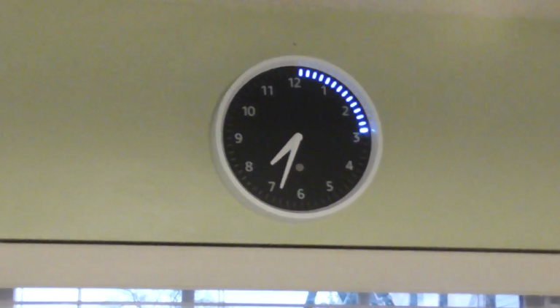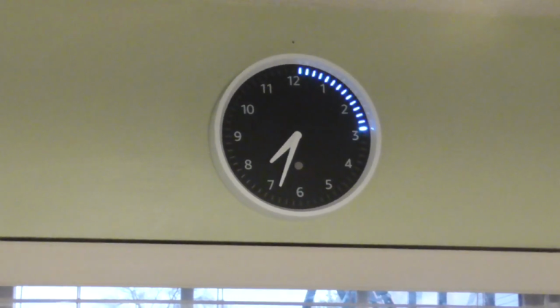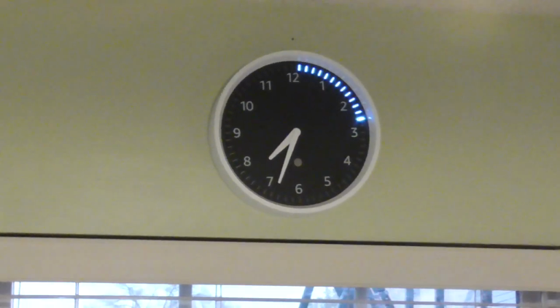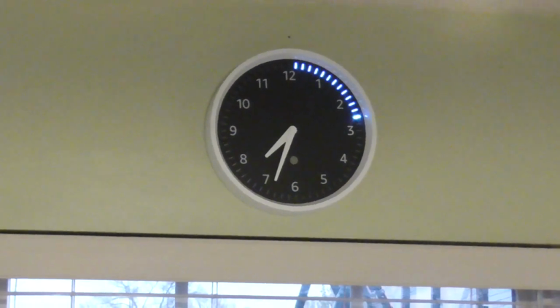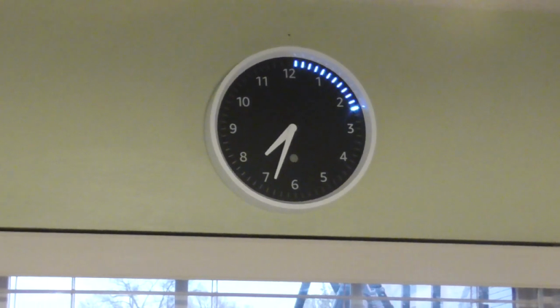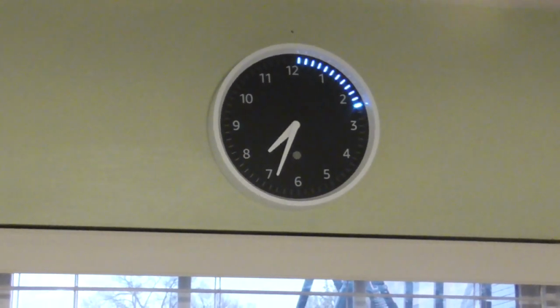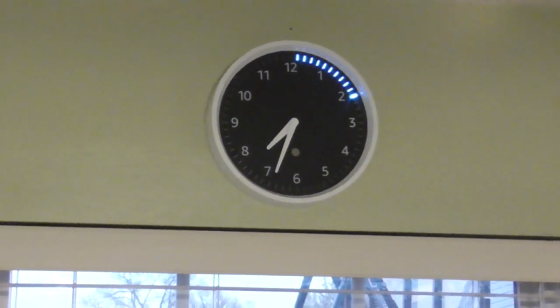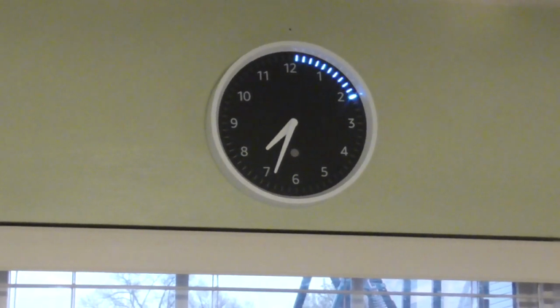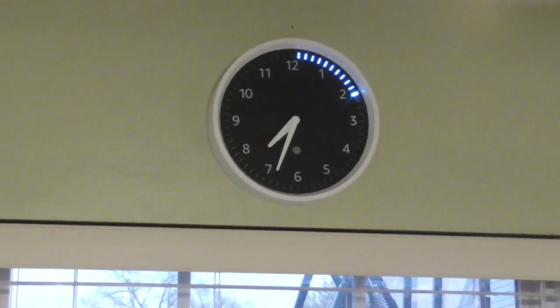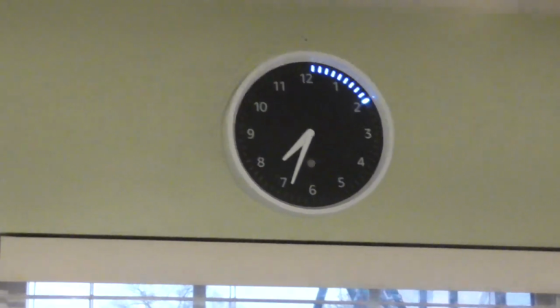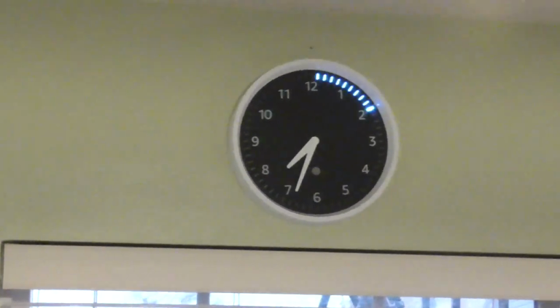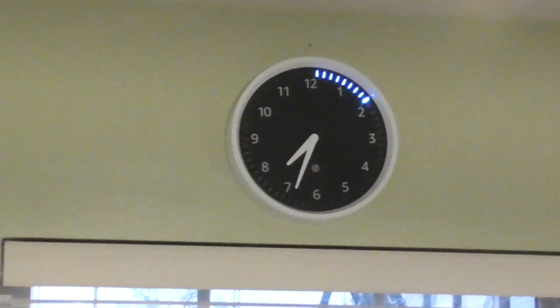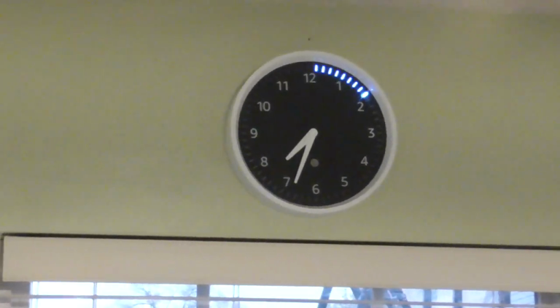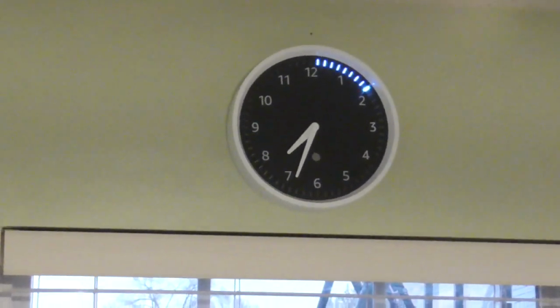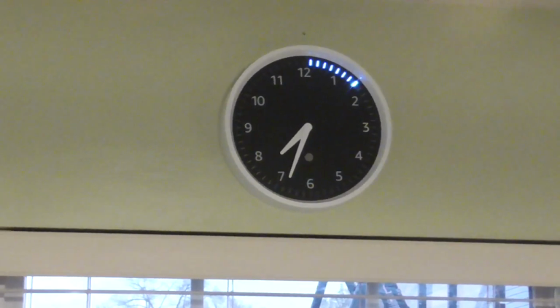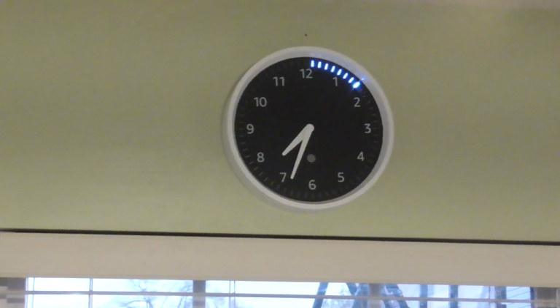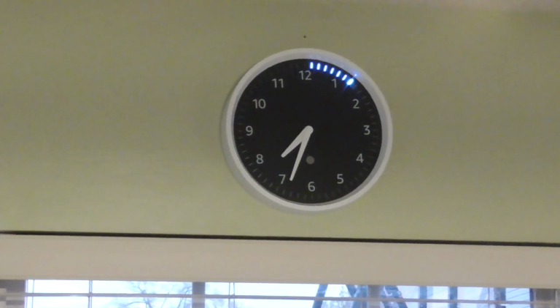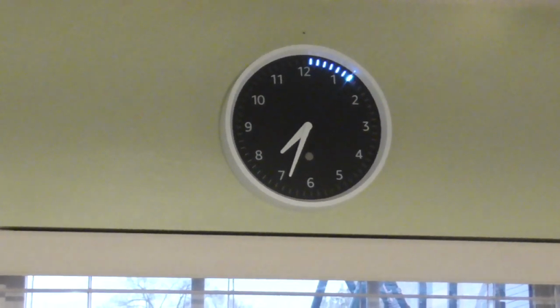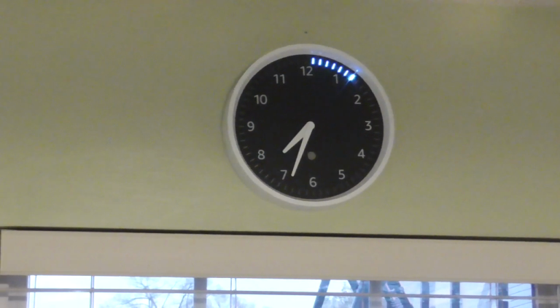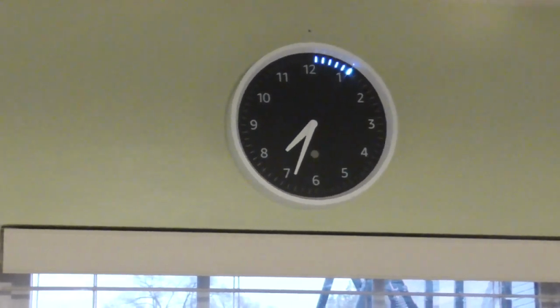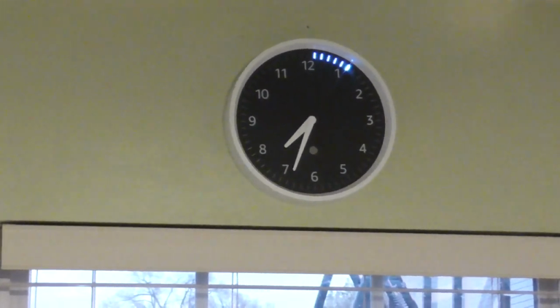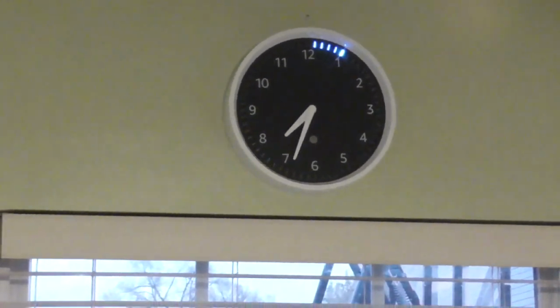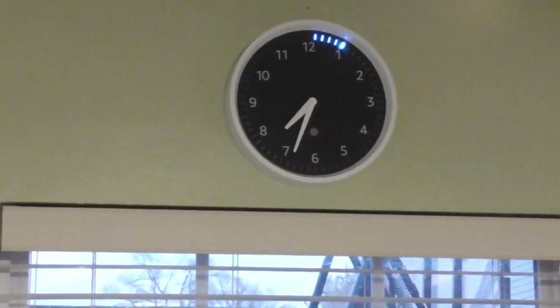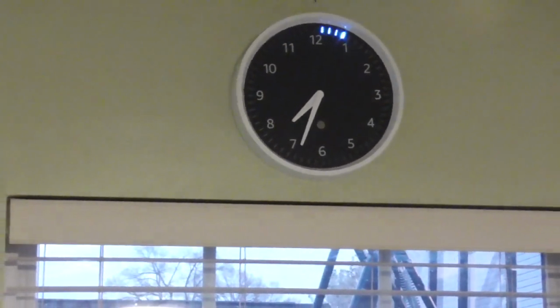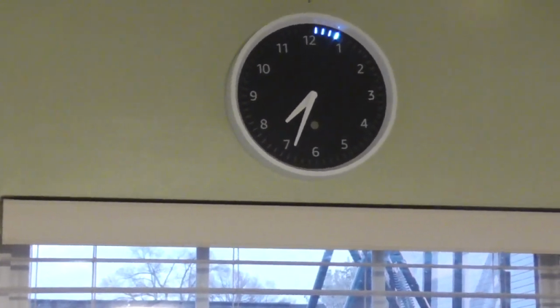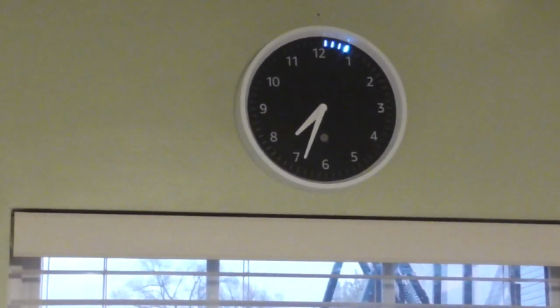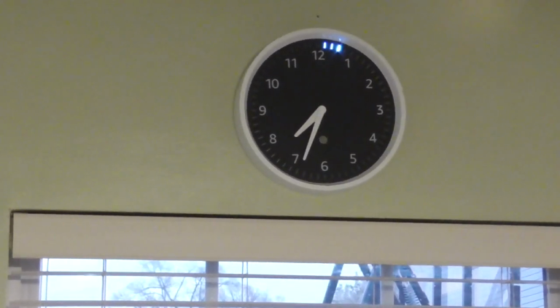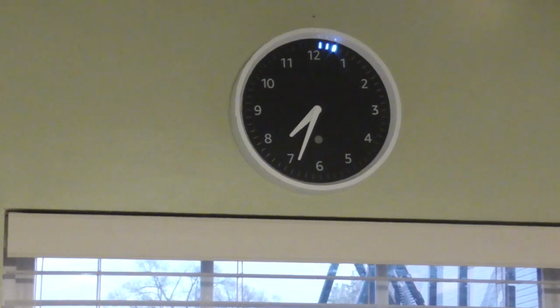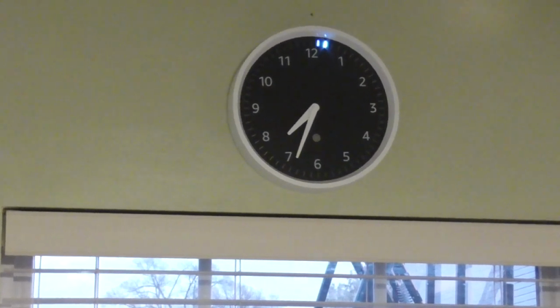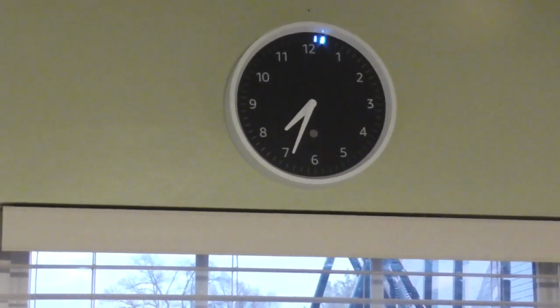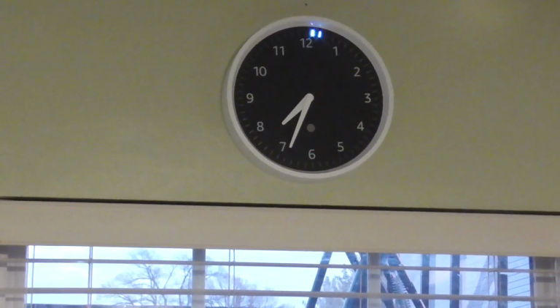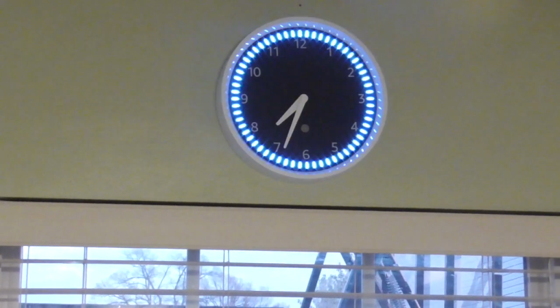I like this clock — it matches my decor. I was just looking for something a little more jazzy than what I had up there. This is not for everybody, but you guys see how much I use the clock in my videos.